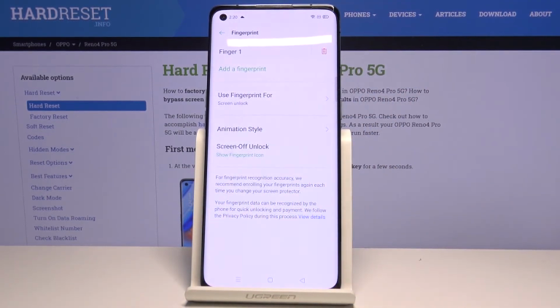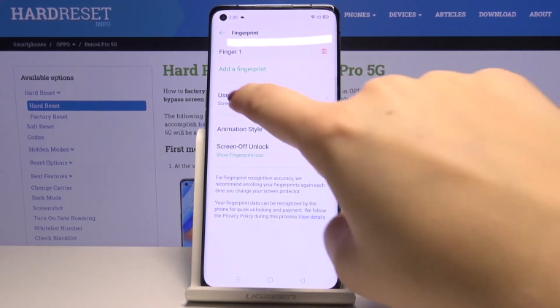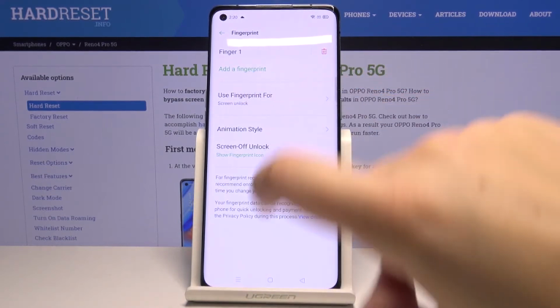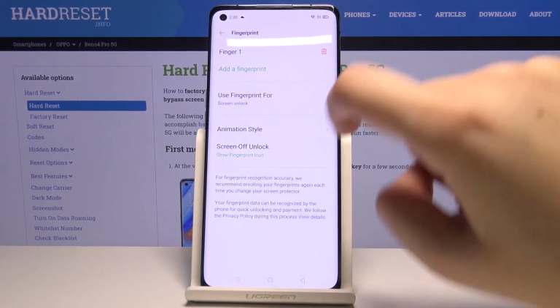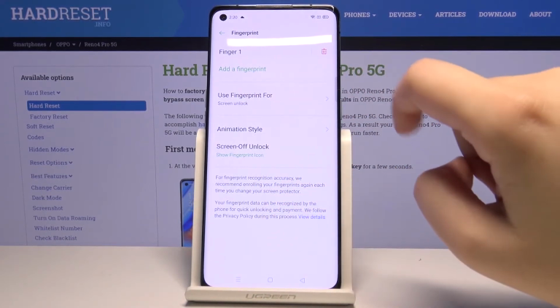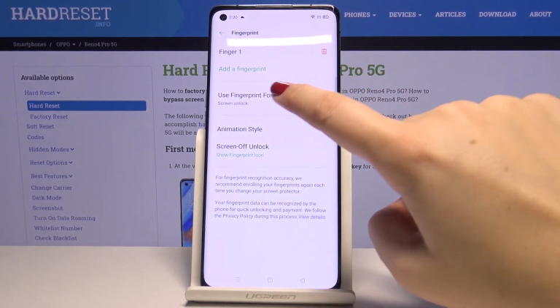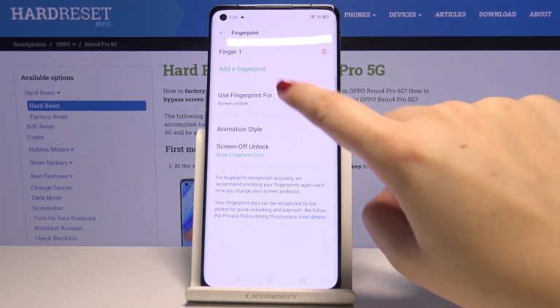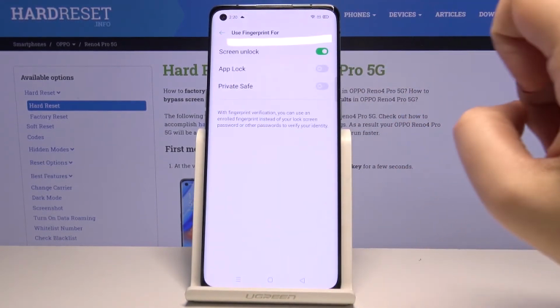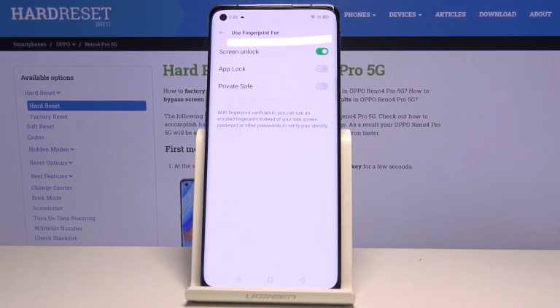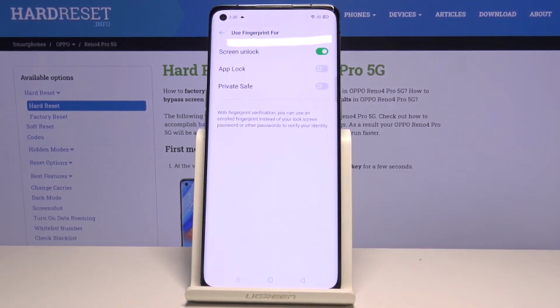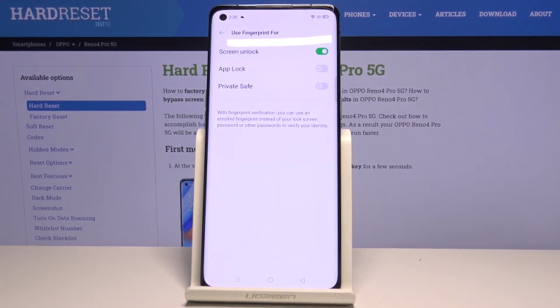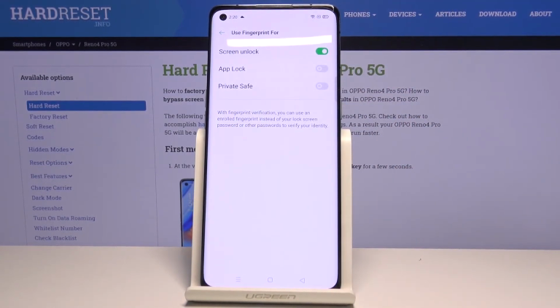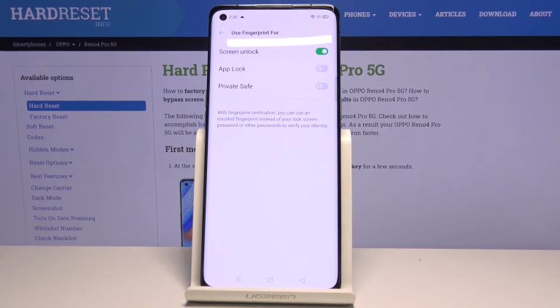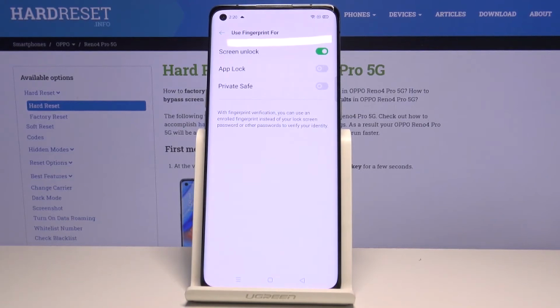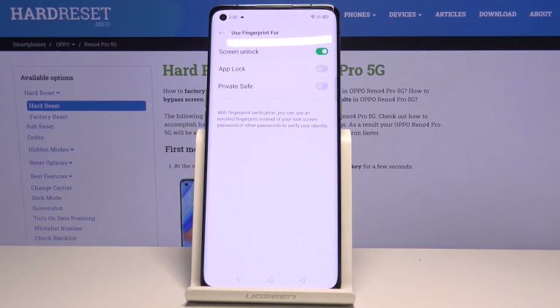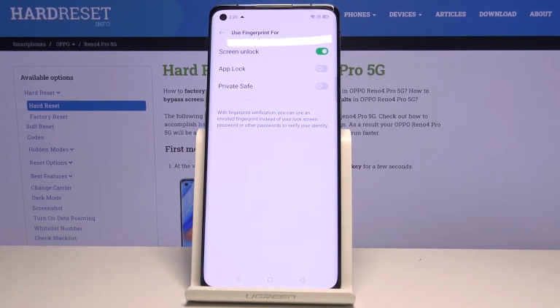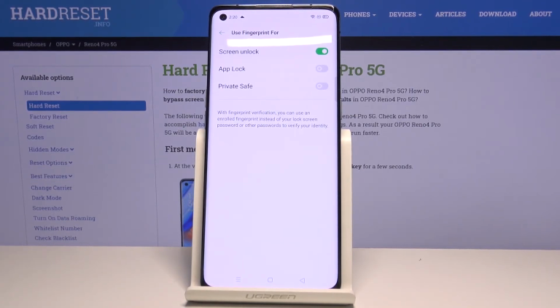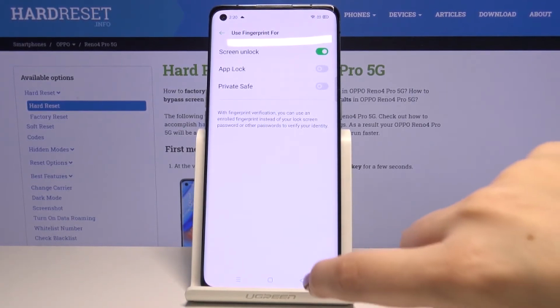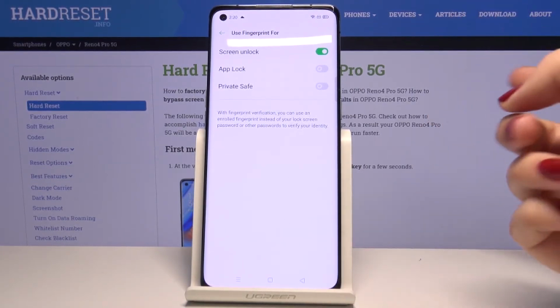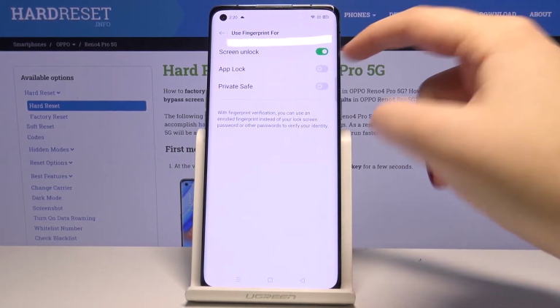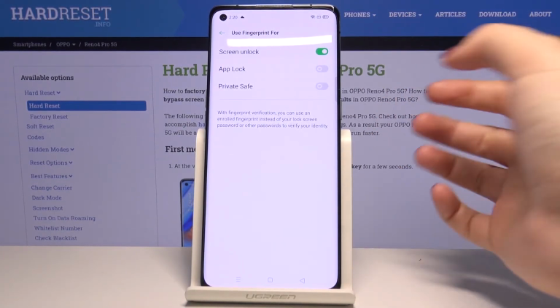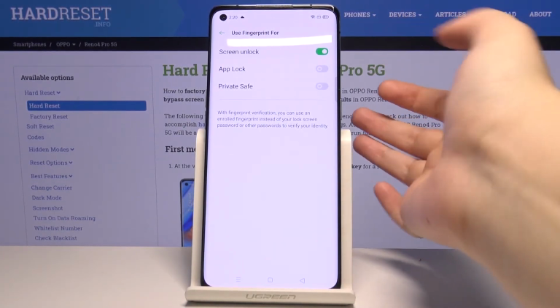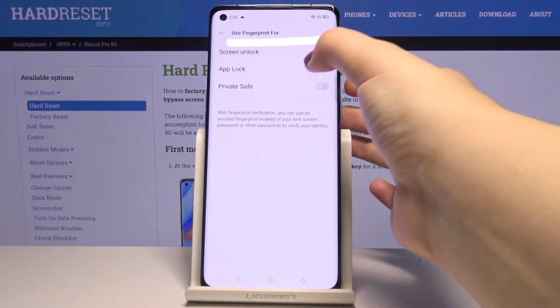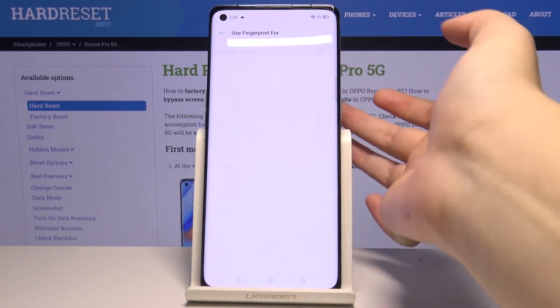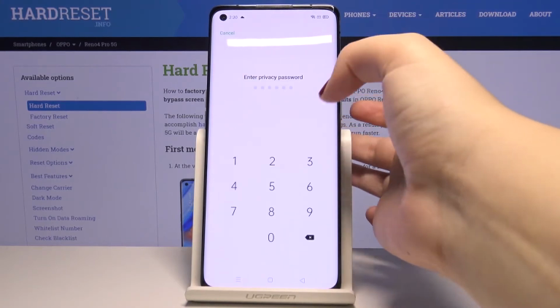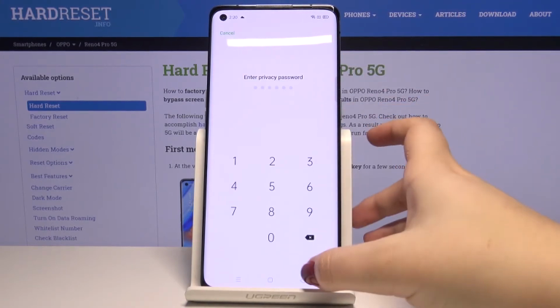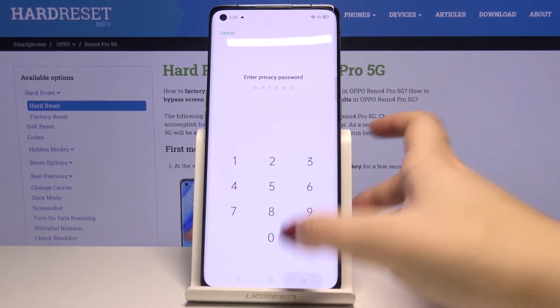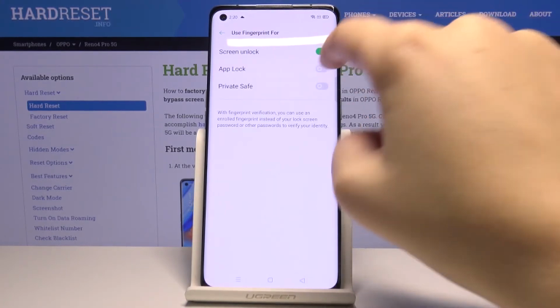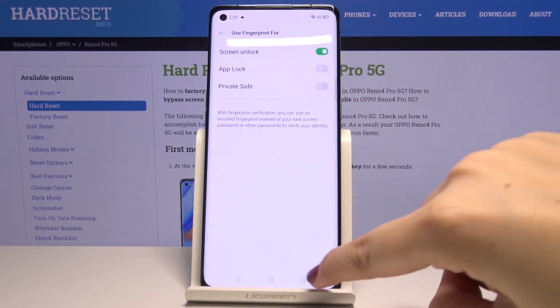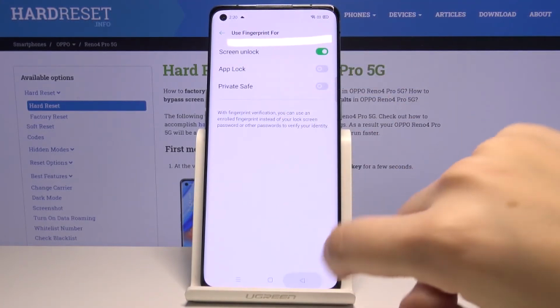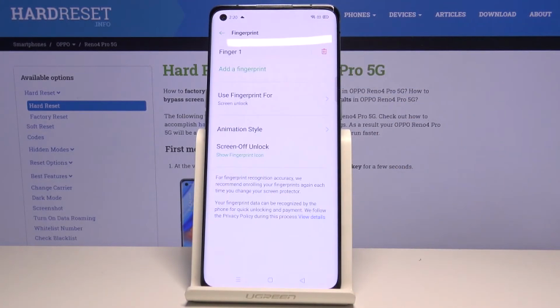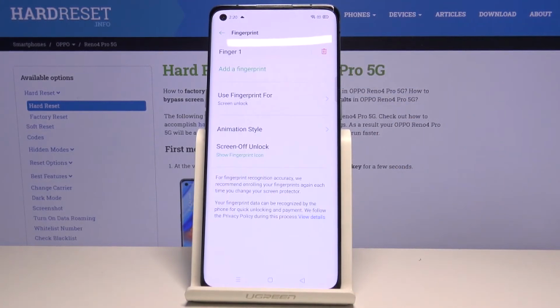Now we can decide what we want to use our fingerprint for. Let's tap here — we can use it for Screen Lock, App Lock, or Private Safe. If you want to use it for App Lock, for example, just tap on the toggle switch and turn it on.